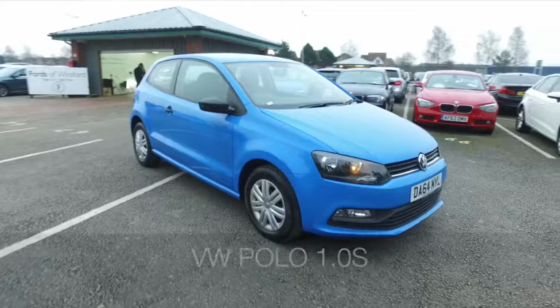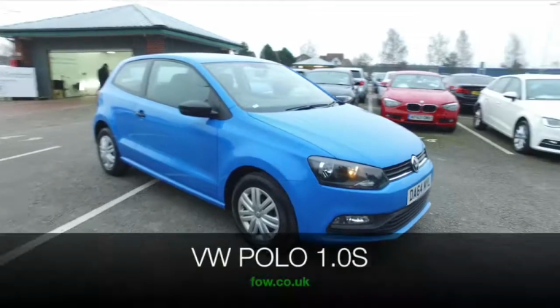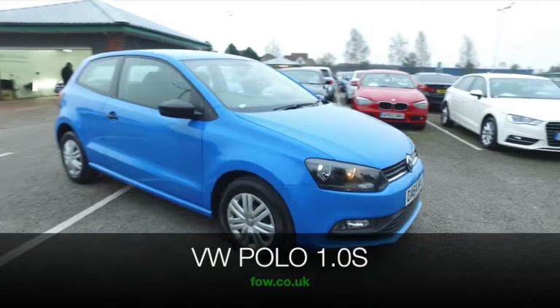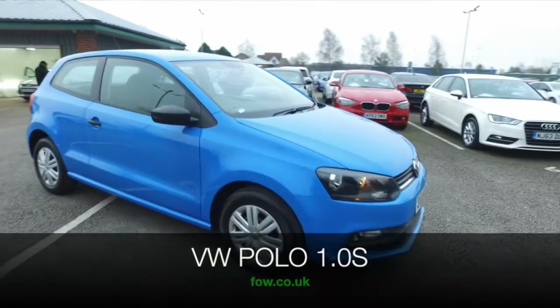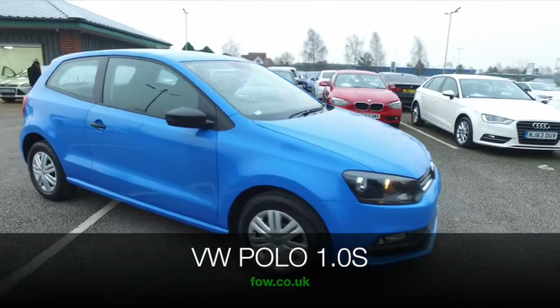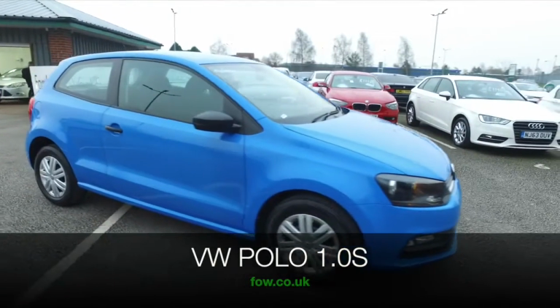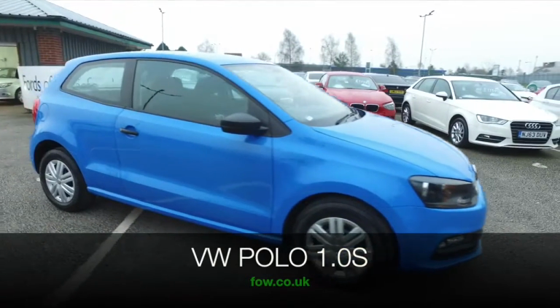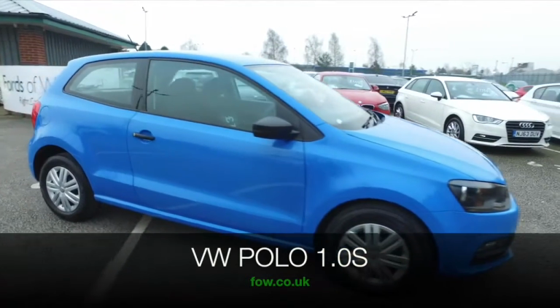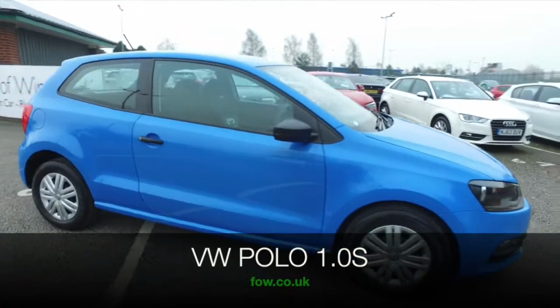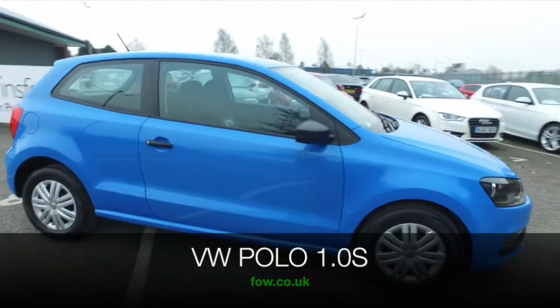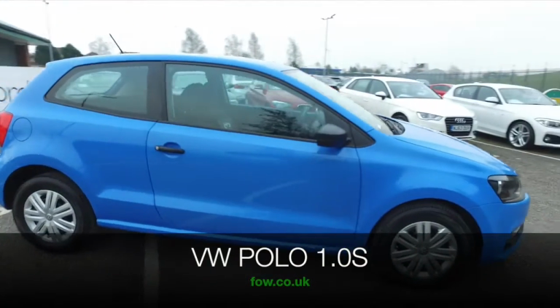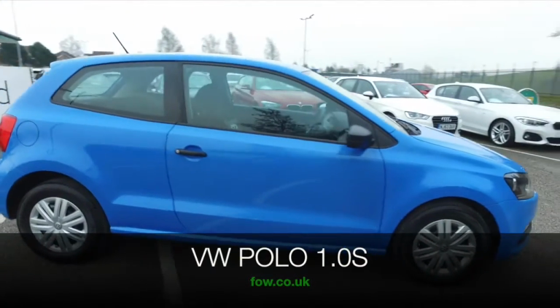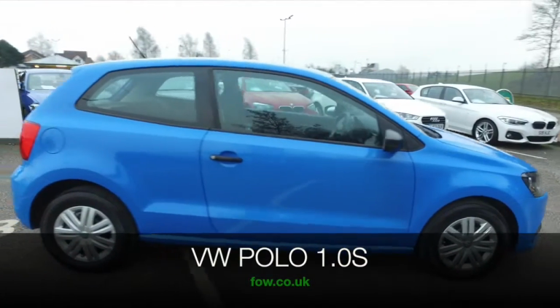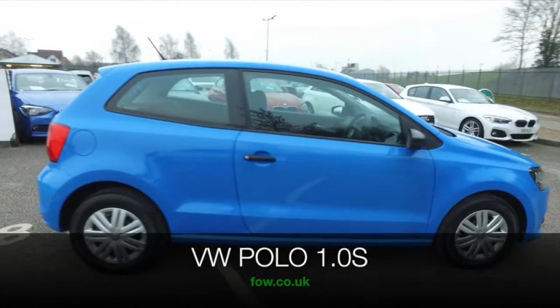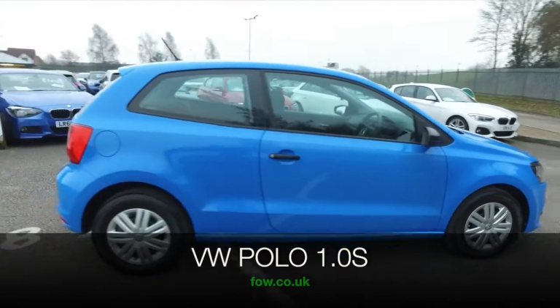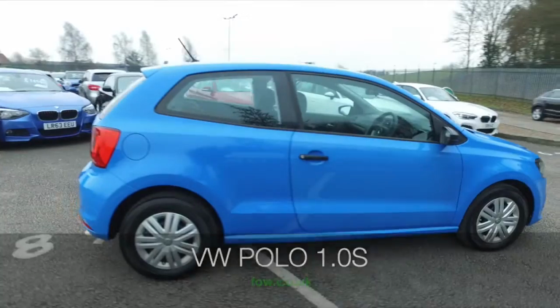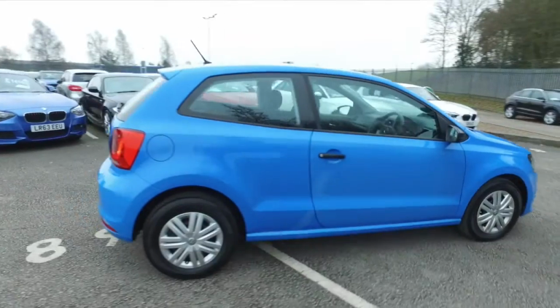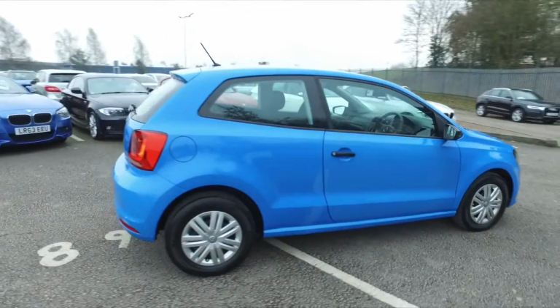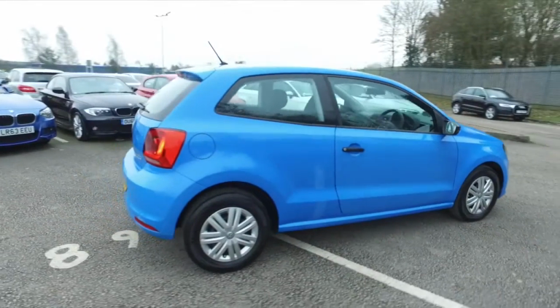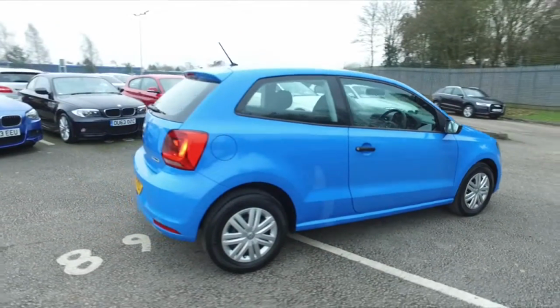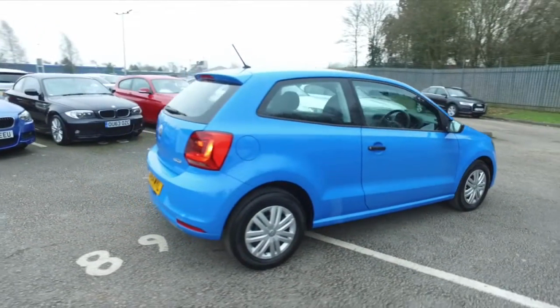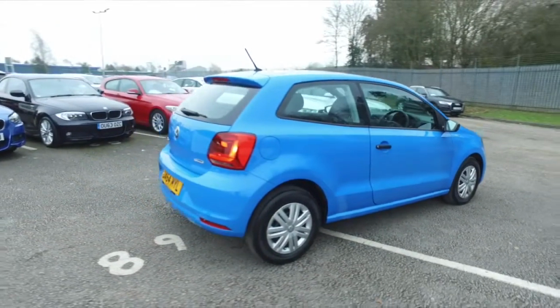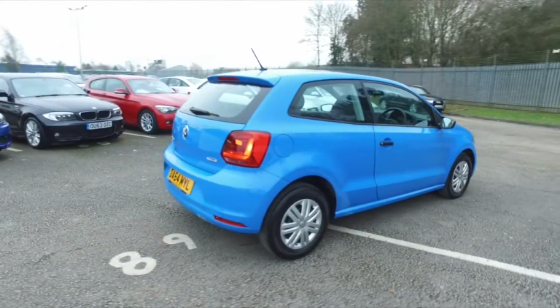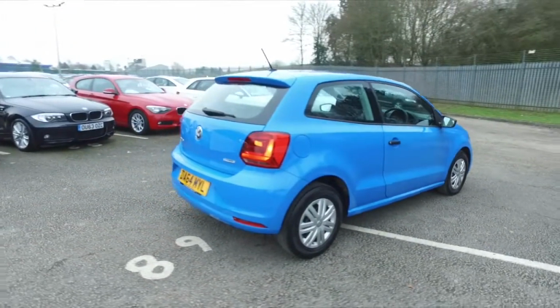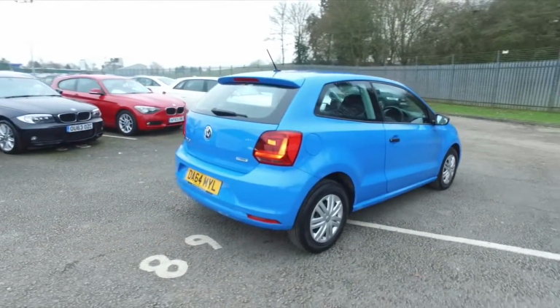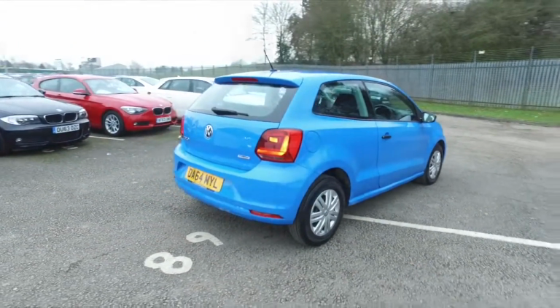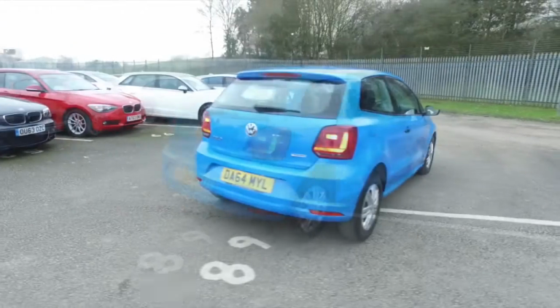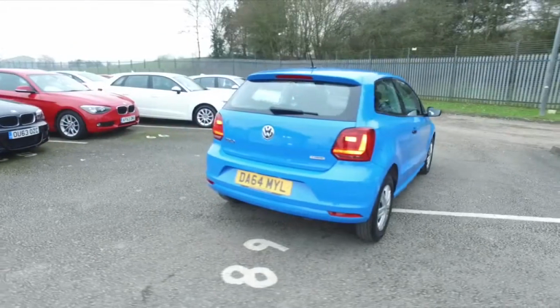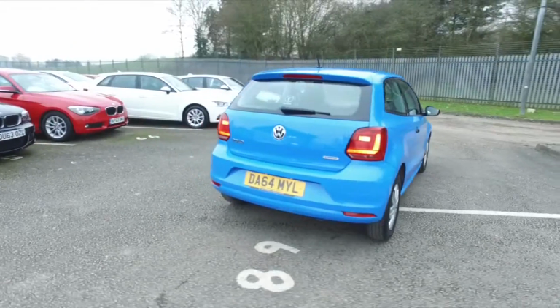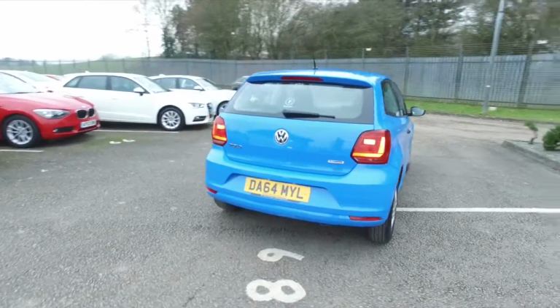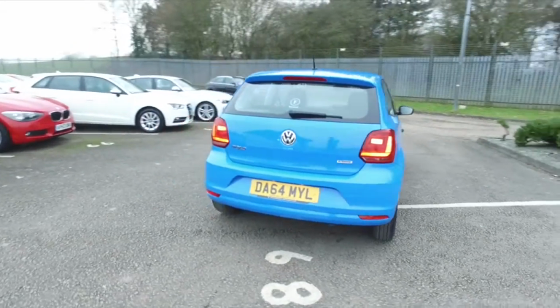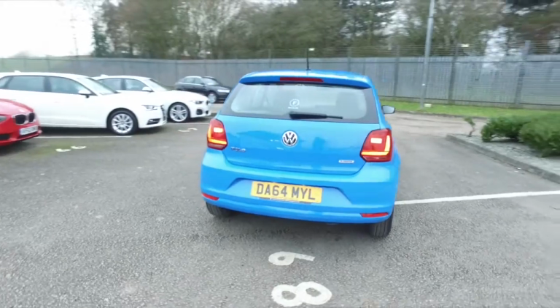Here we have a dependable VW Polo, and I have to say this colour is stunning — it's a great shade of blue. I love this and I think you'll find it easy to live with.